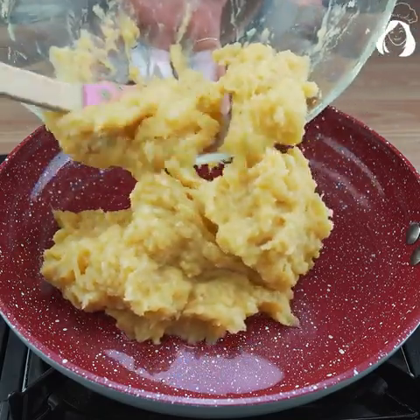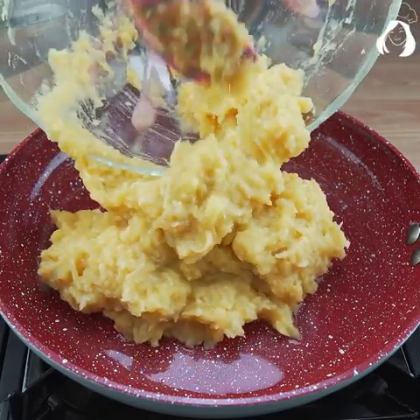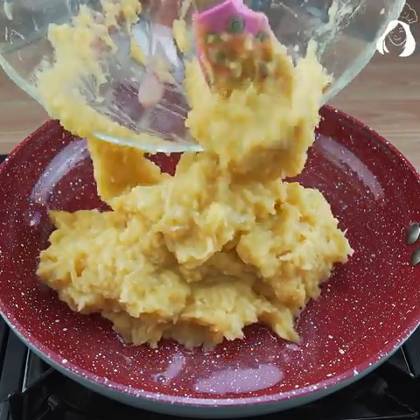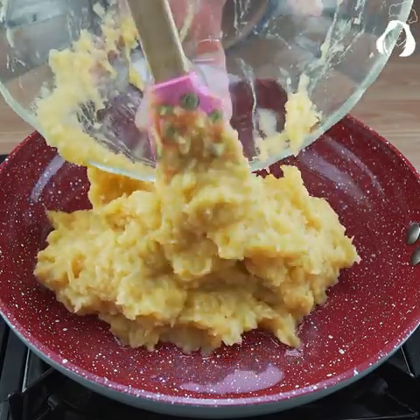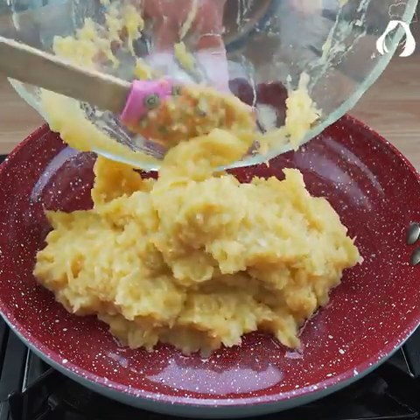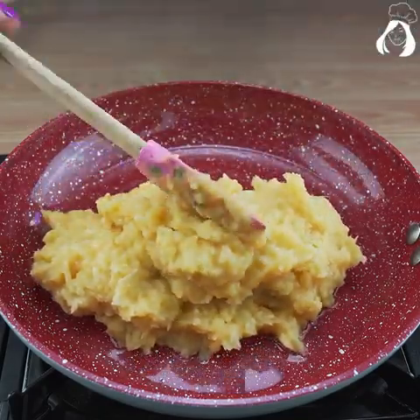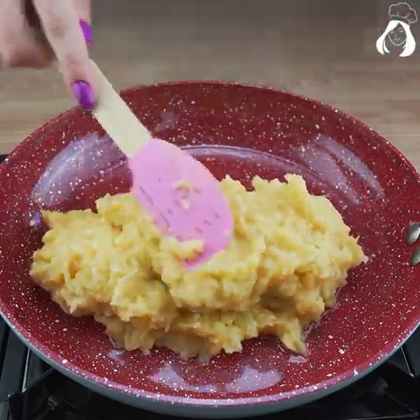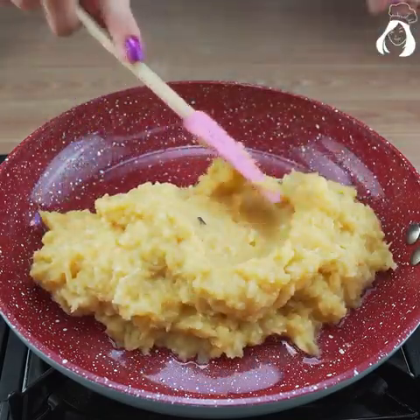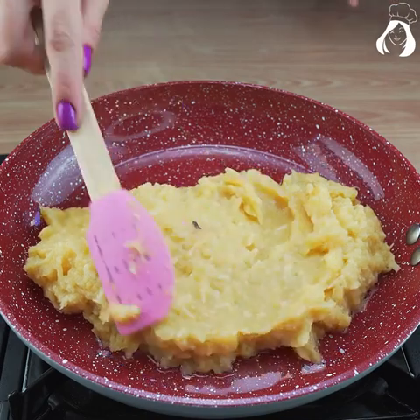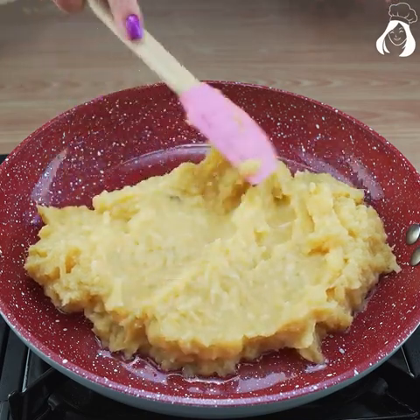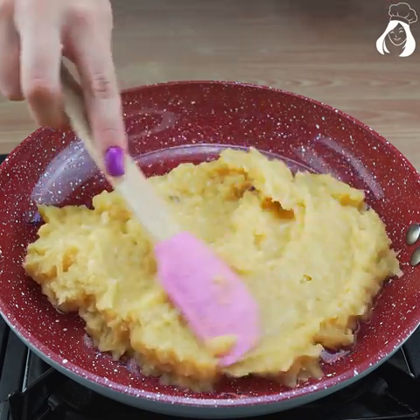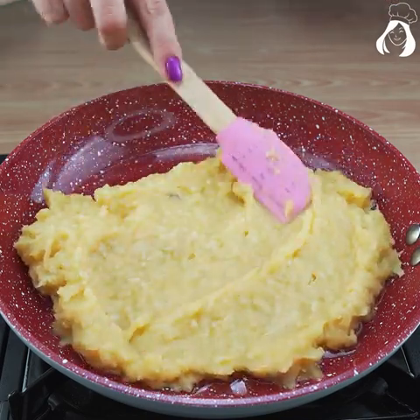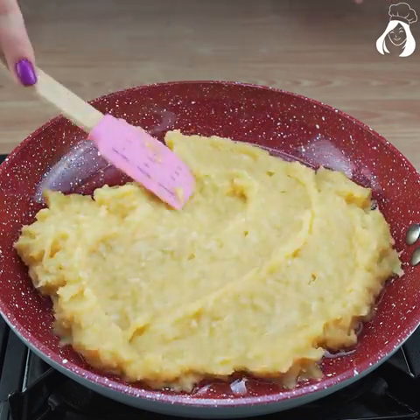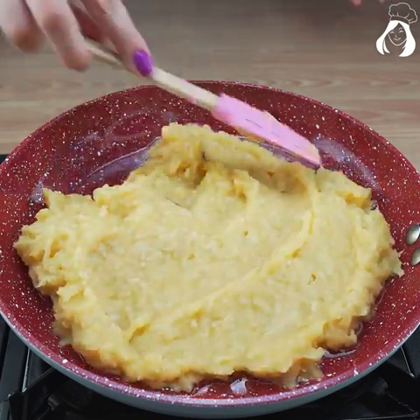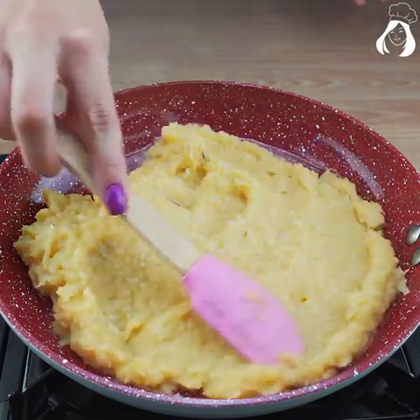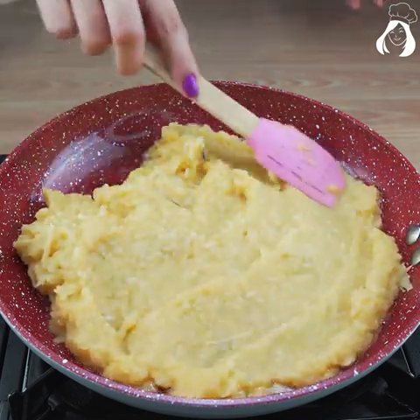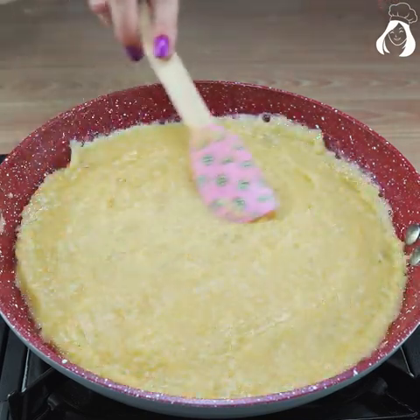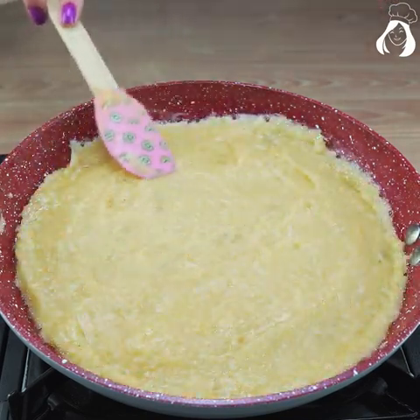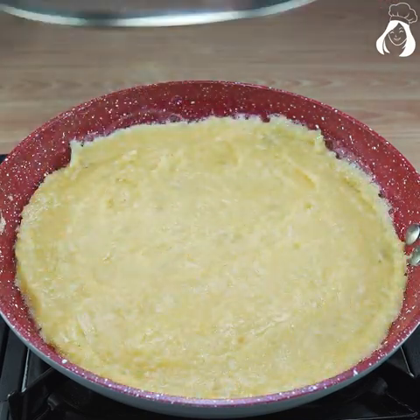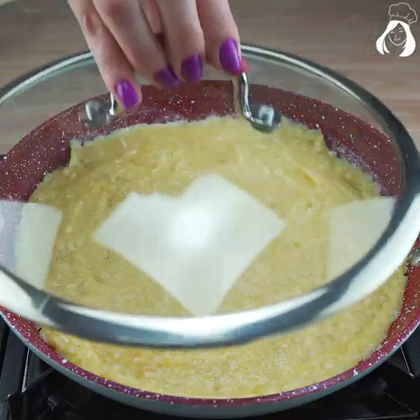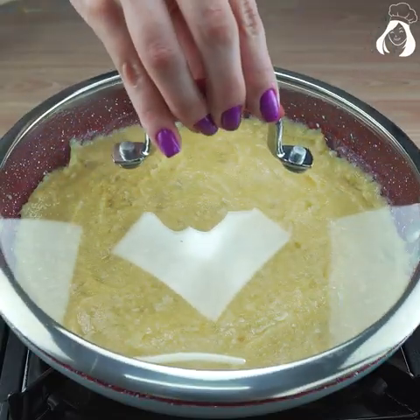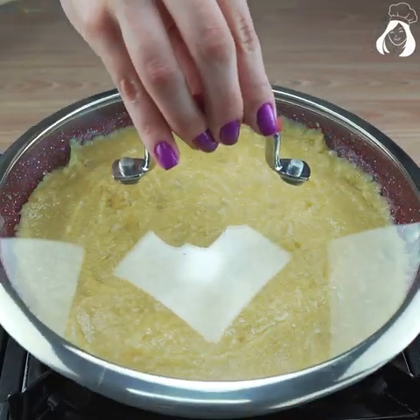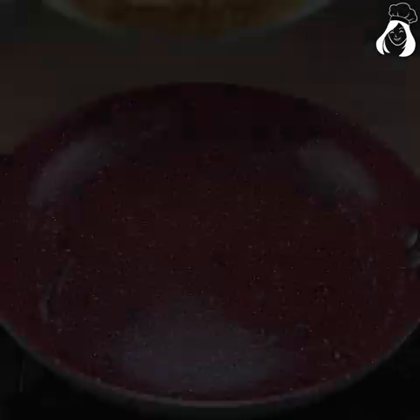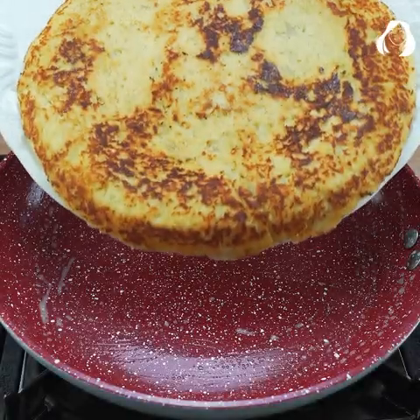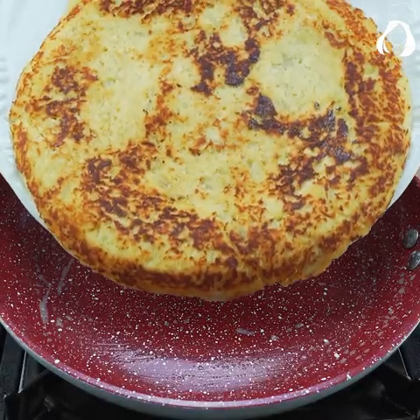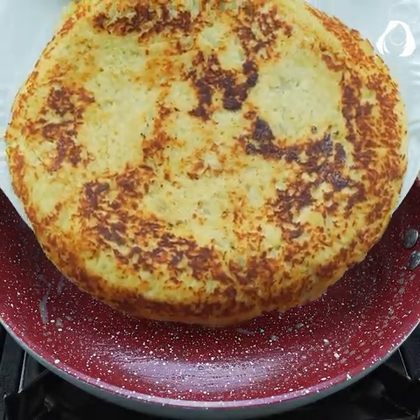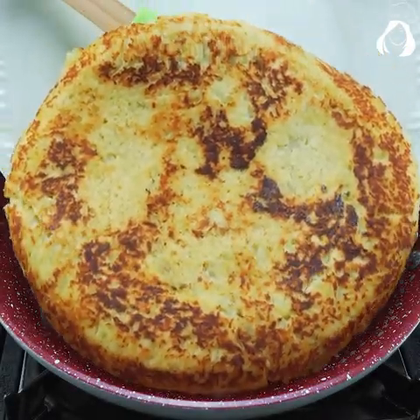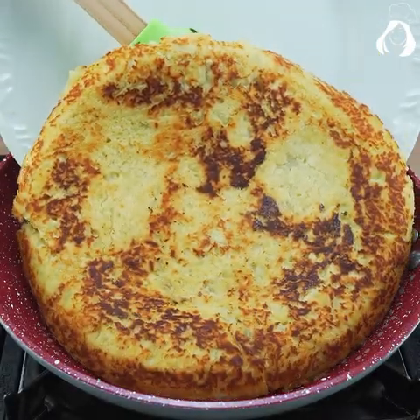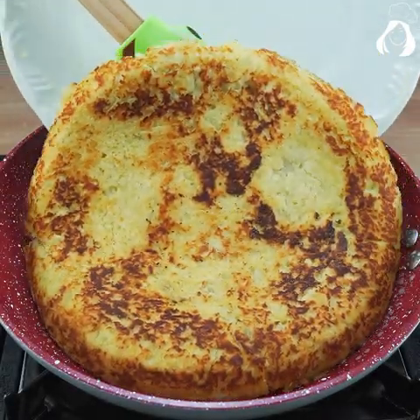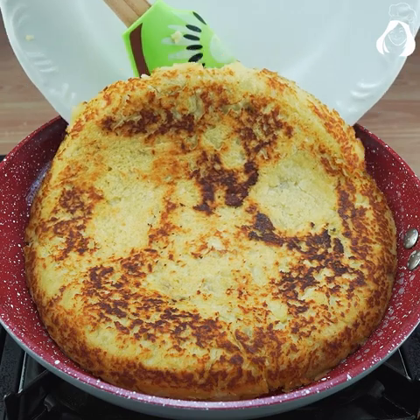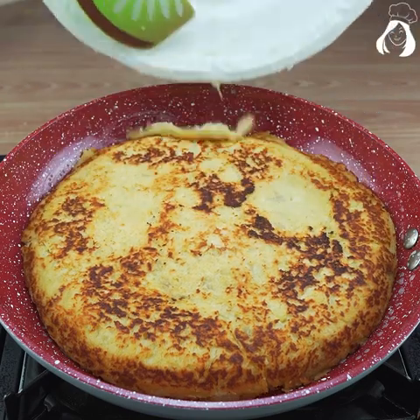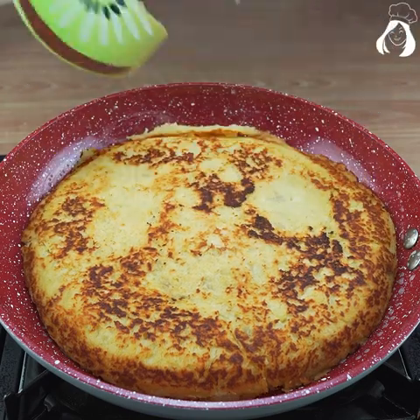Let's spread it all over the corners of the frying pan, and then on low heat let's let our potato cook. Then turn it around so the other side can be cooked too.